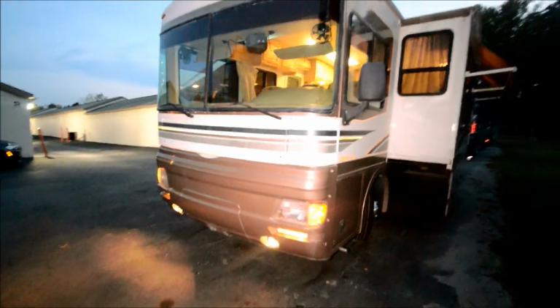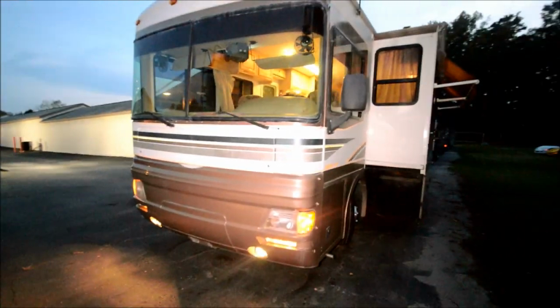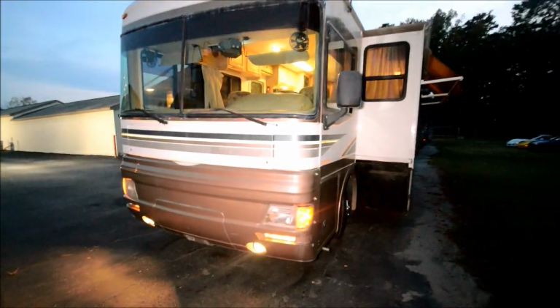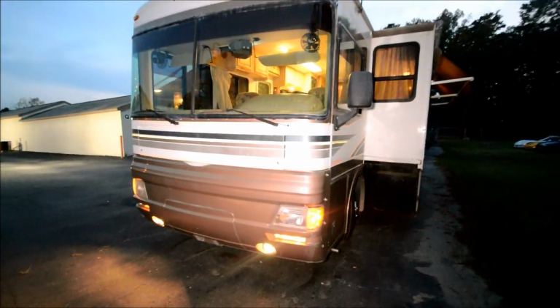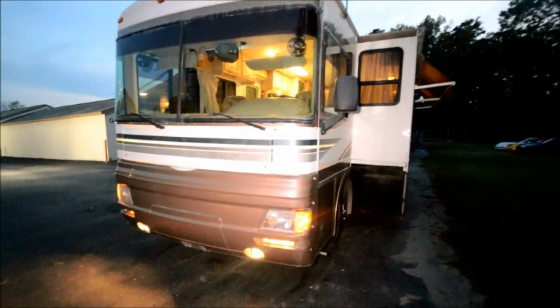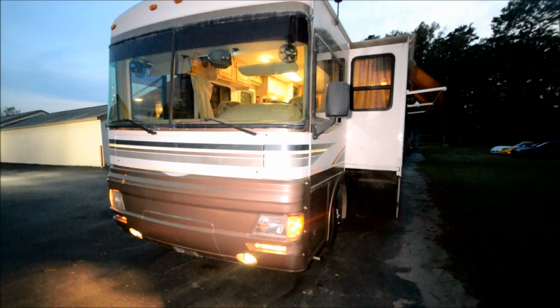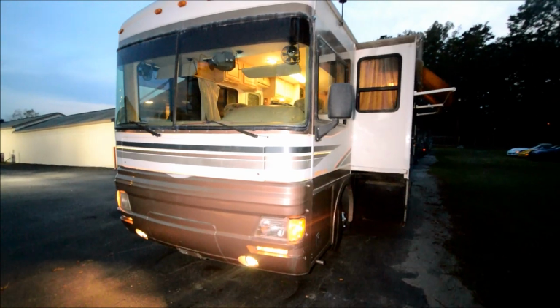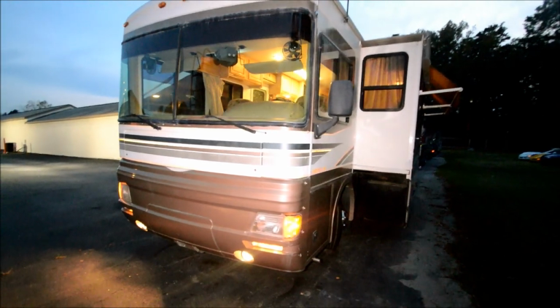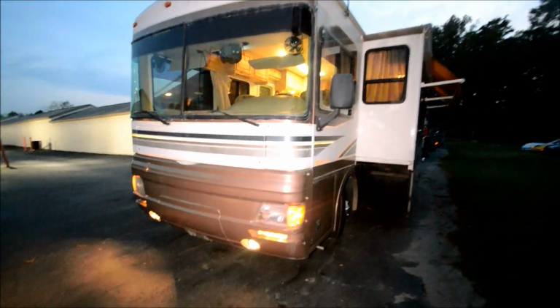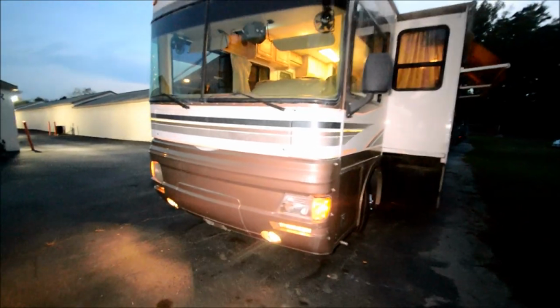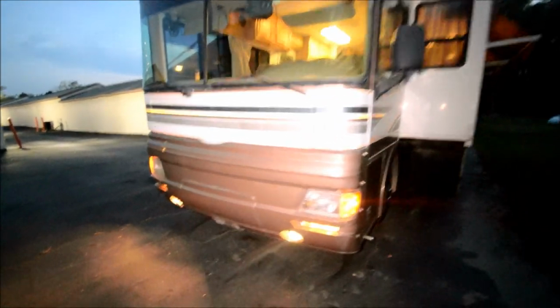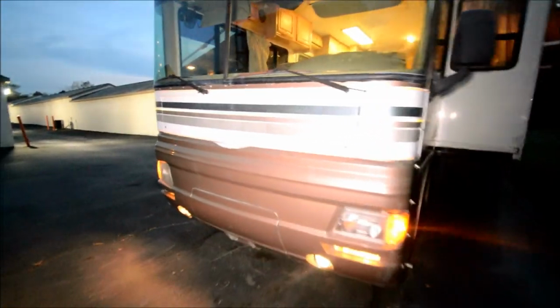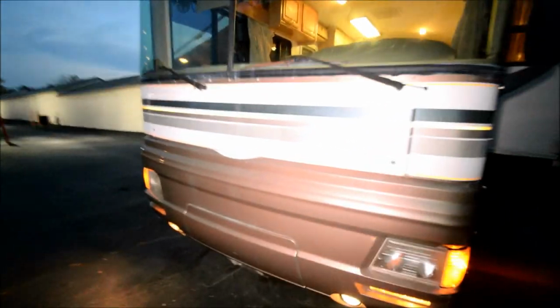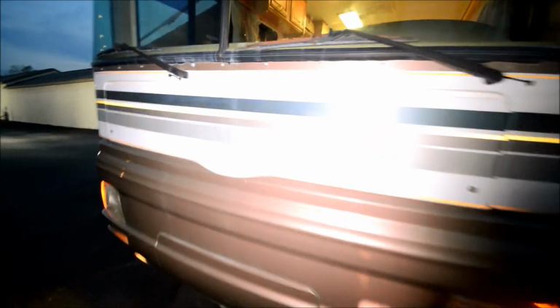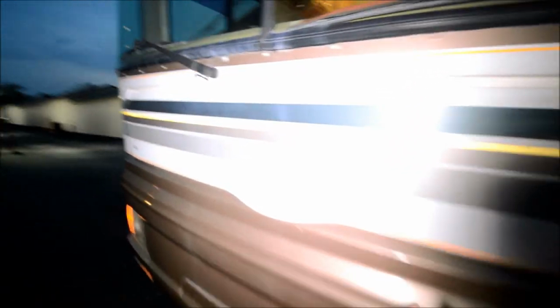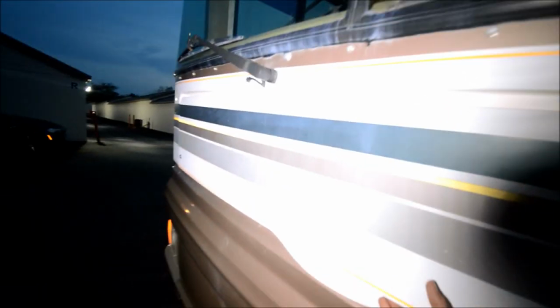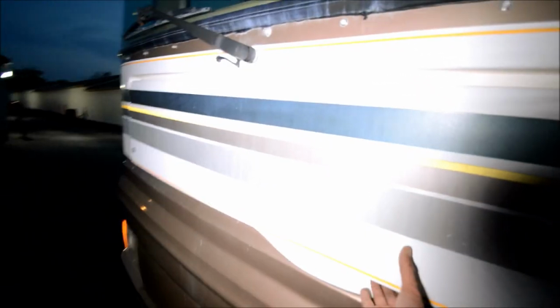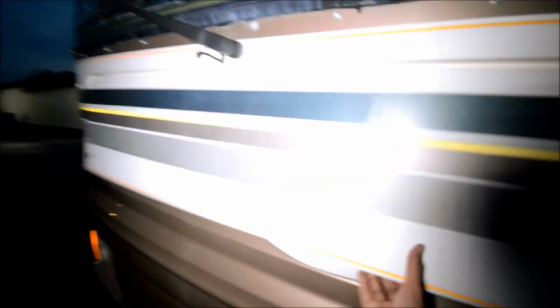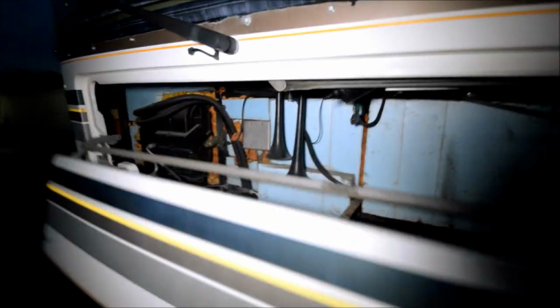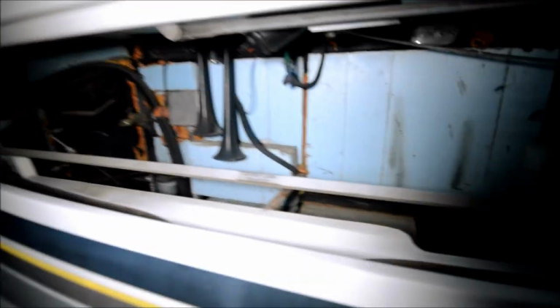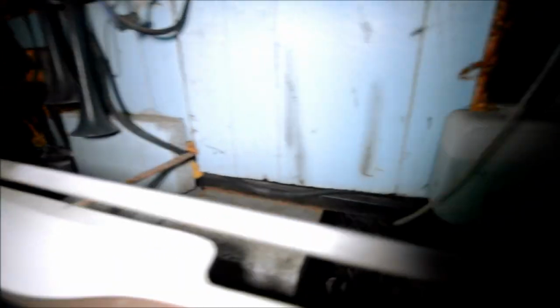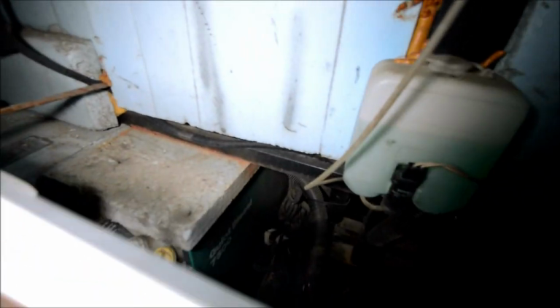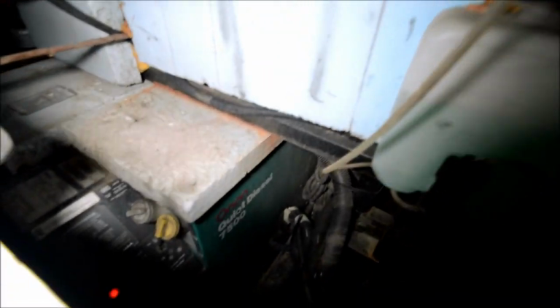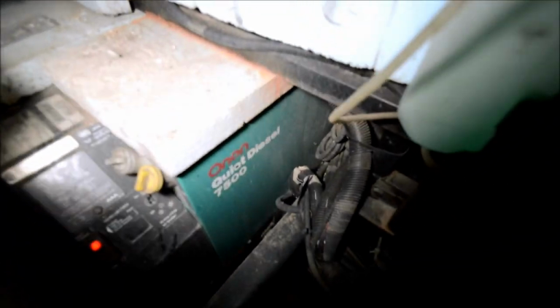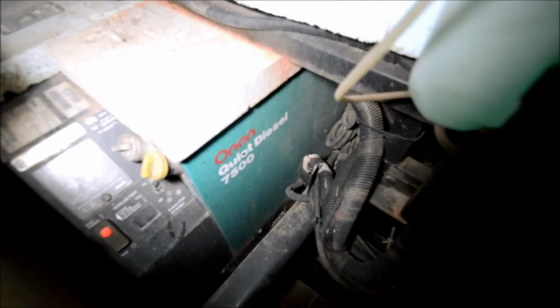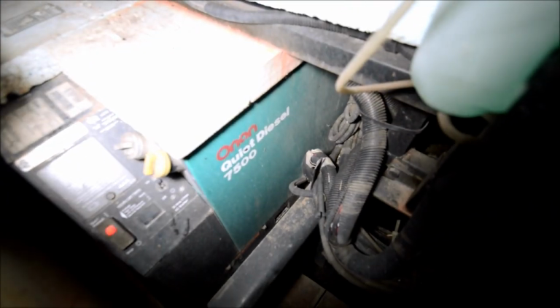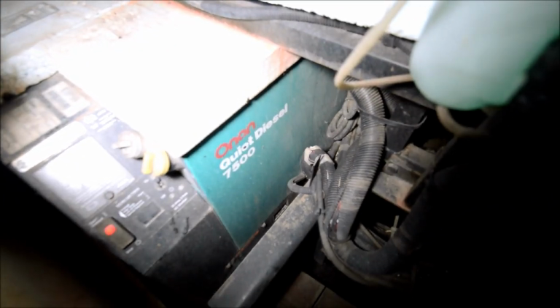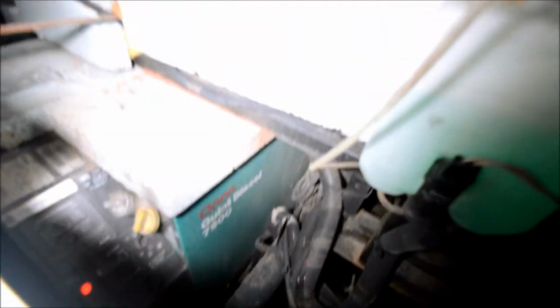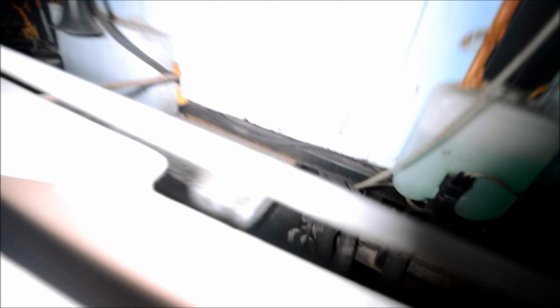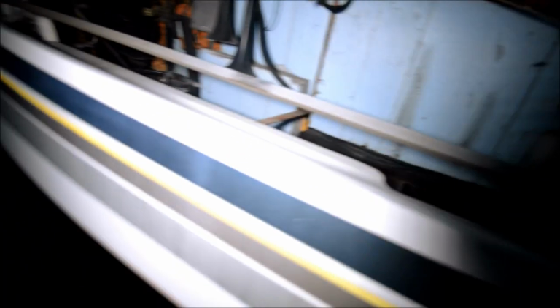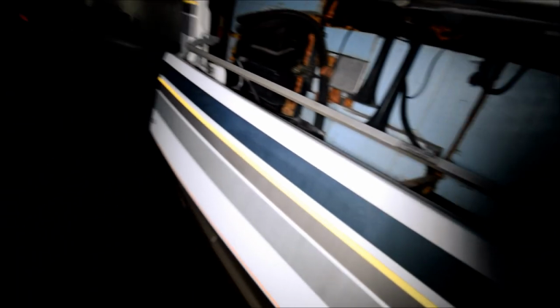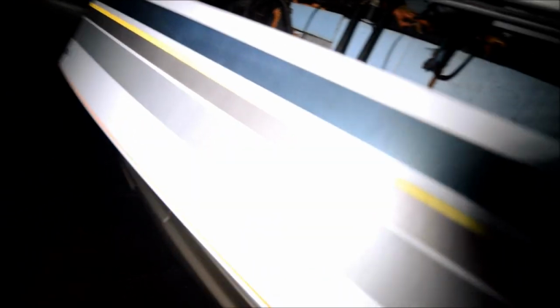Some of these older 1999 or 2000 model motorhomes got an LP generator. This one has a diesel generator — an Onan quiet diesel generator. About 127 hours. That's a big plus.